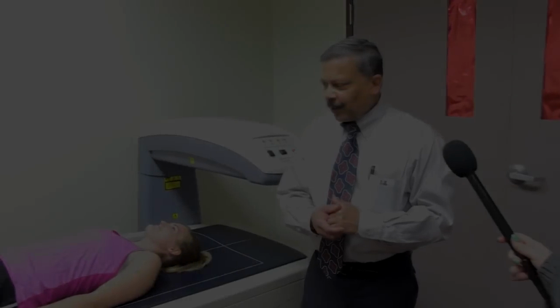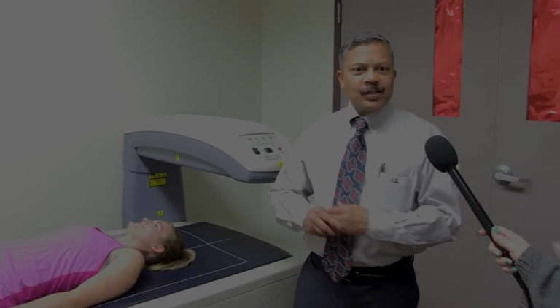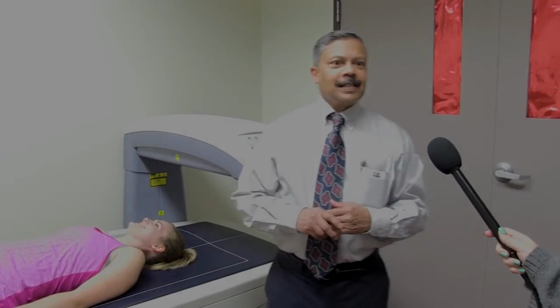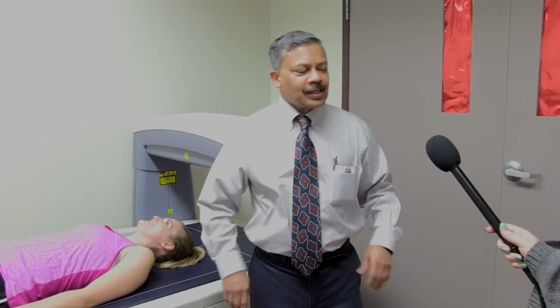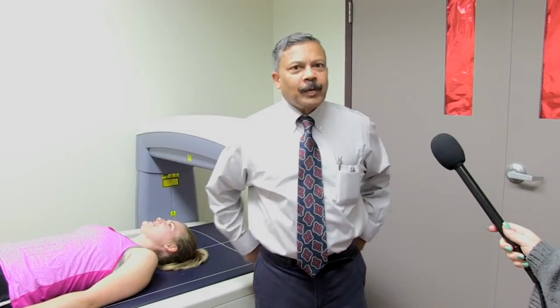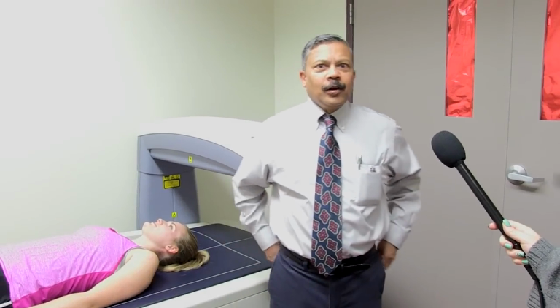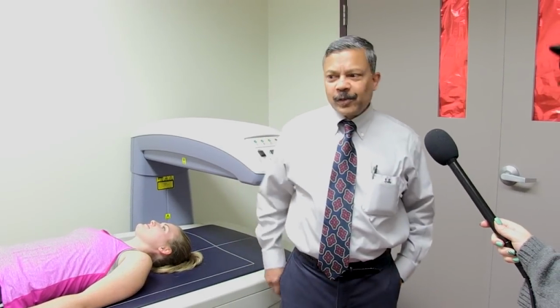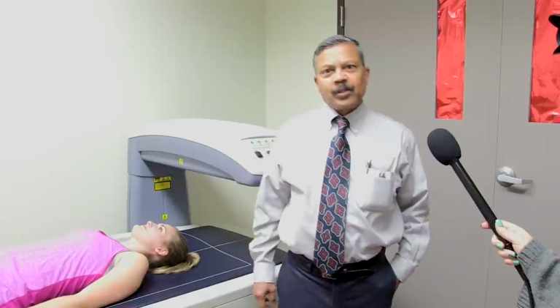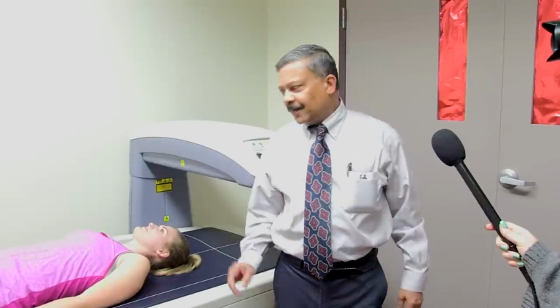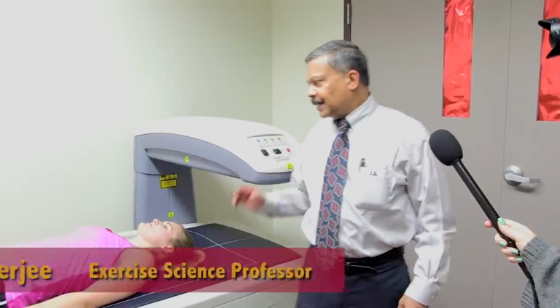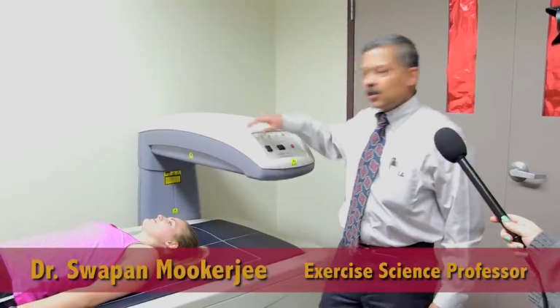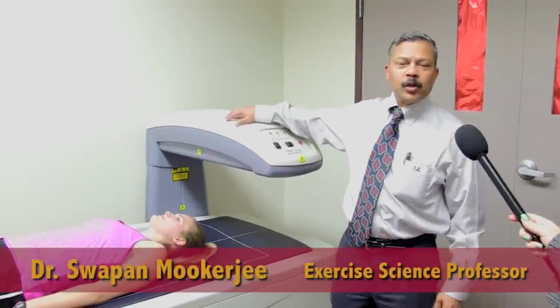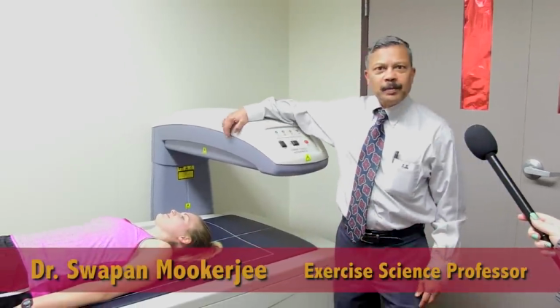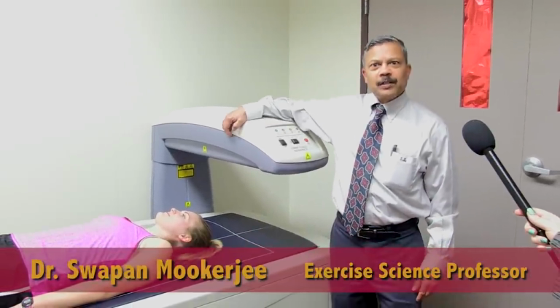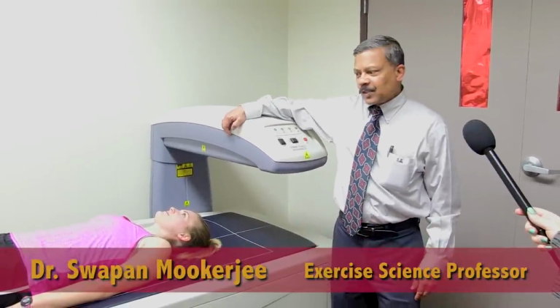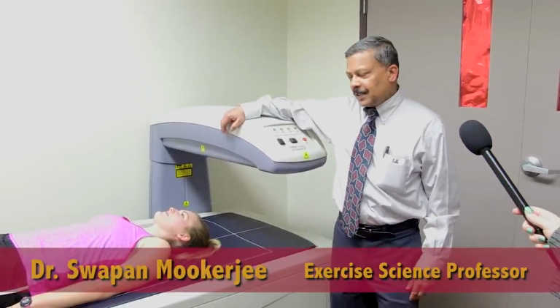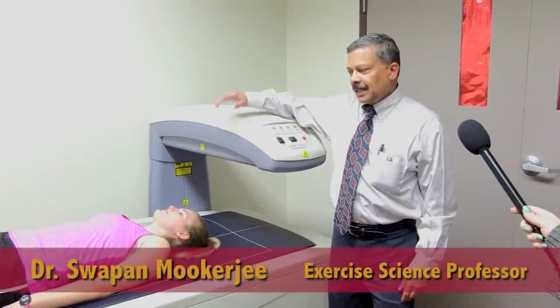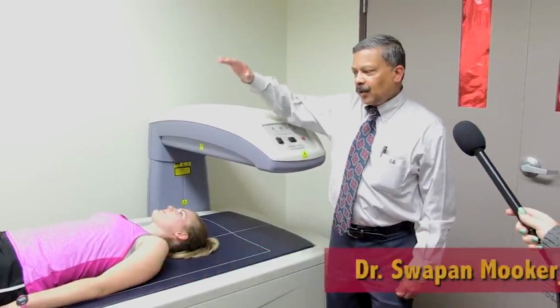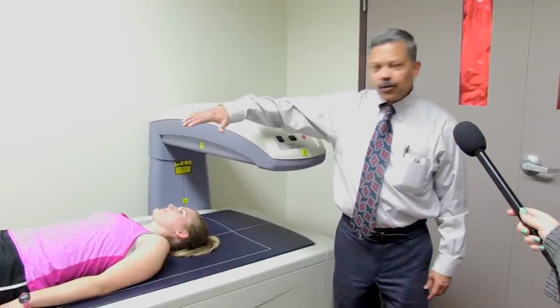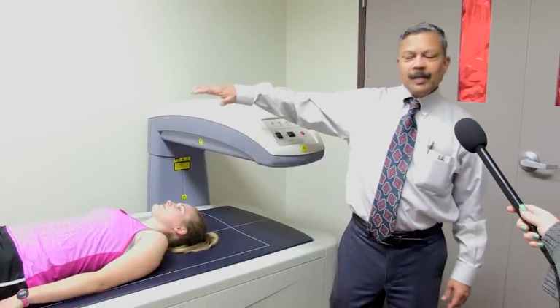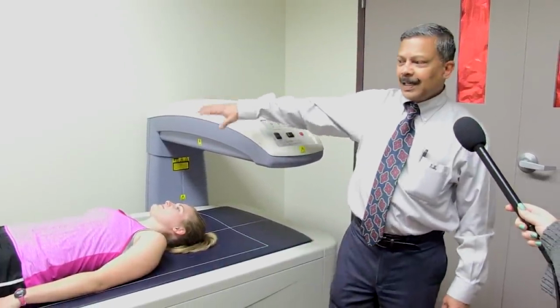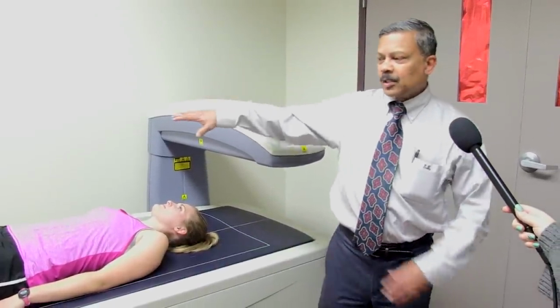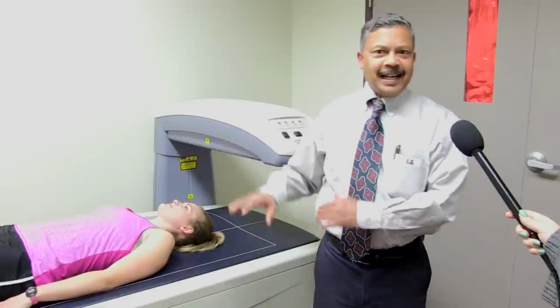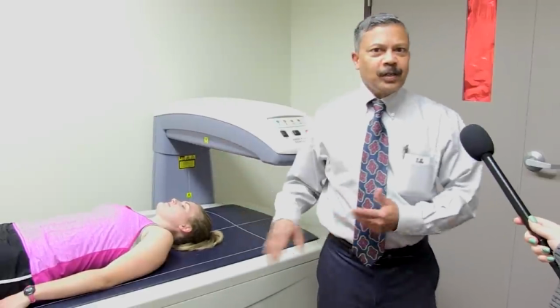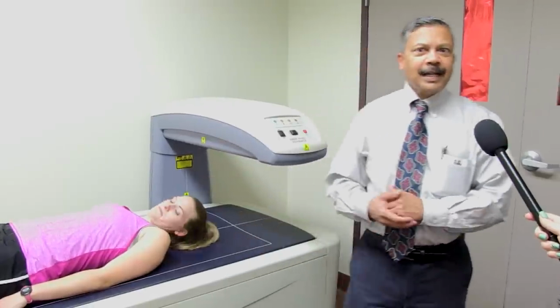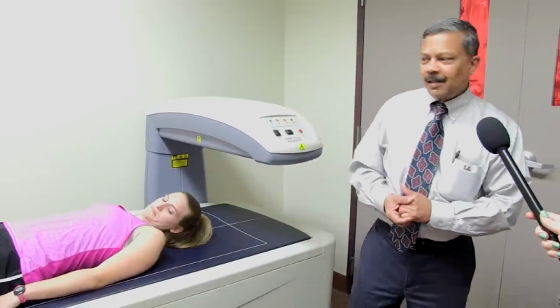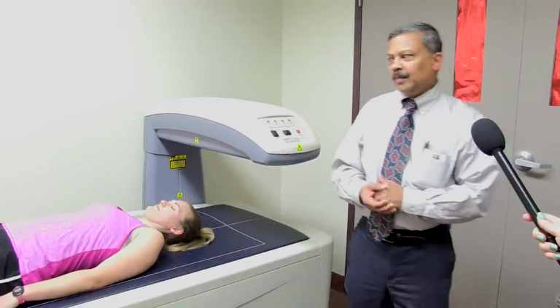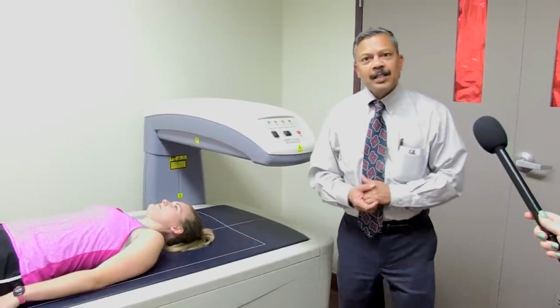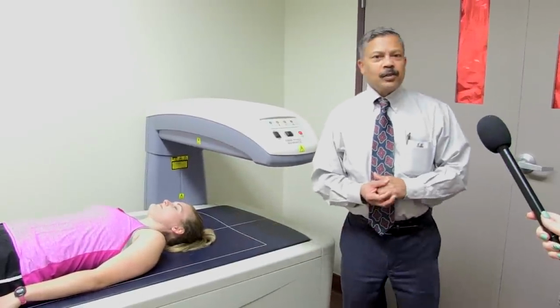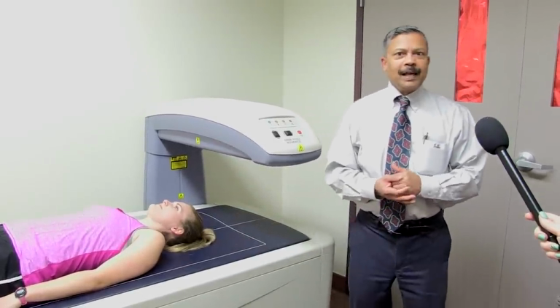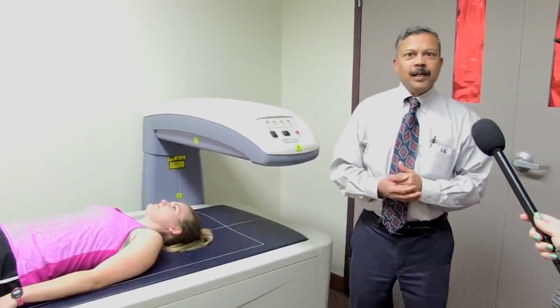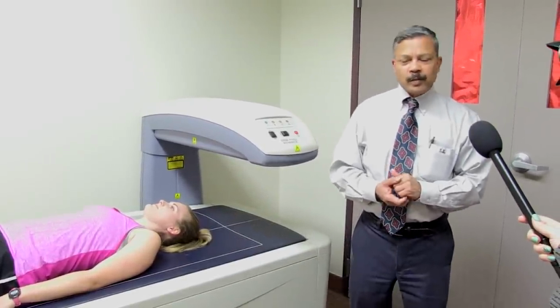You're in the Exercise Science department, you're in the Physiology lab. My name is Dr. Mukherjee, I'm a professor of Exercise Science. You are in the room that has what's called the DEXA unit. DEXA is an acronym — it stands for Dual X-ray Absorptometry.